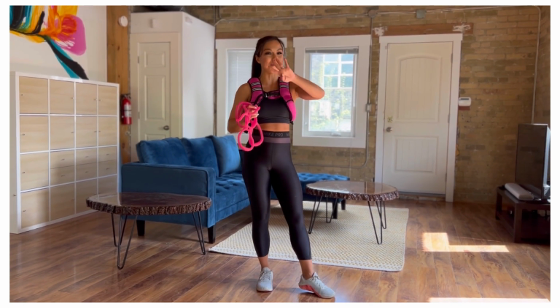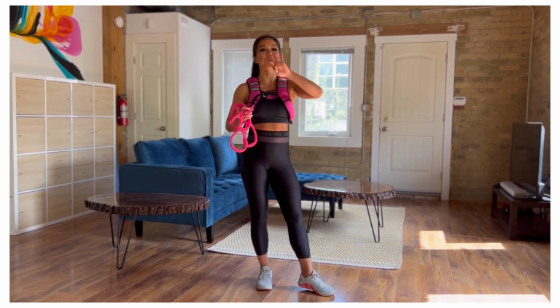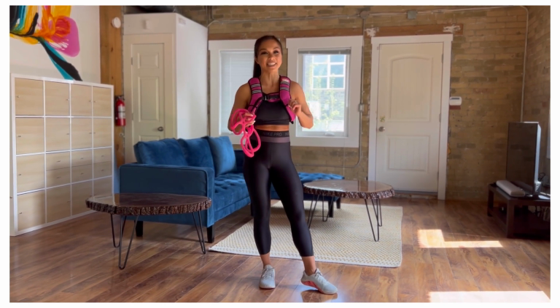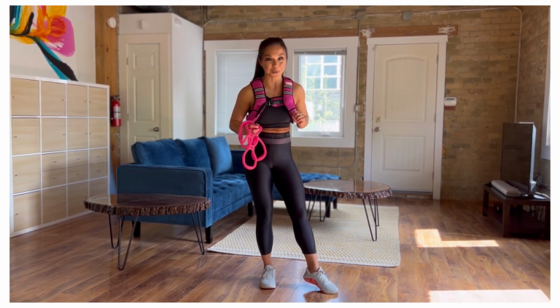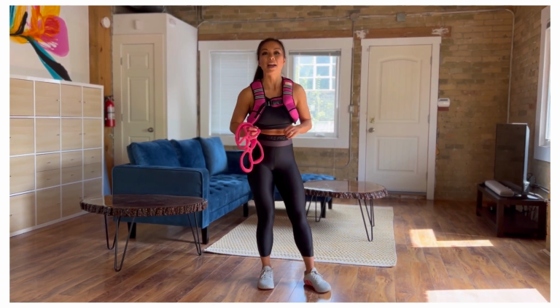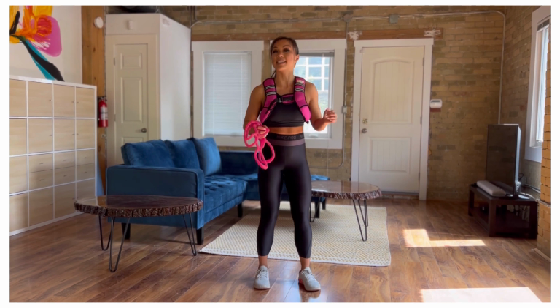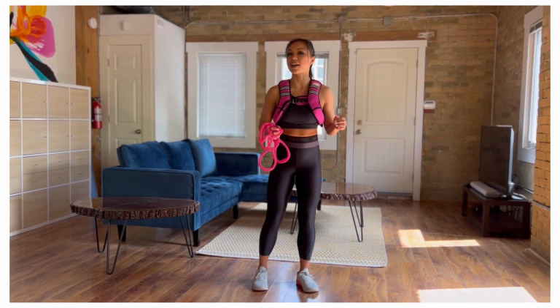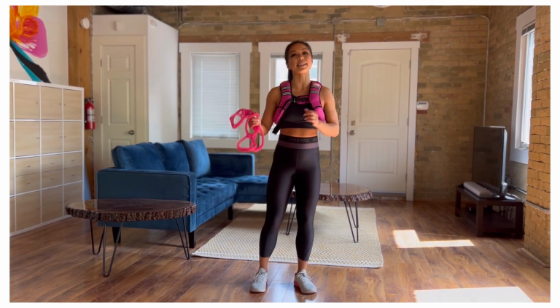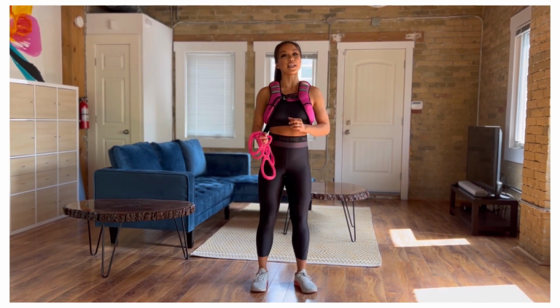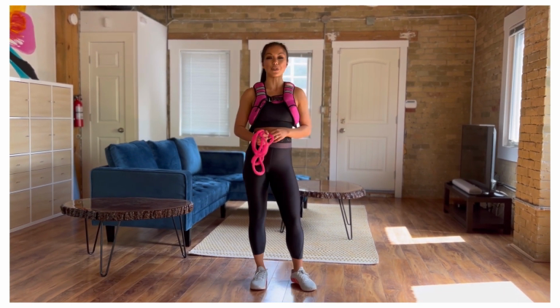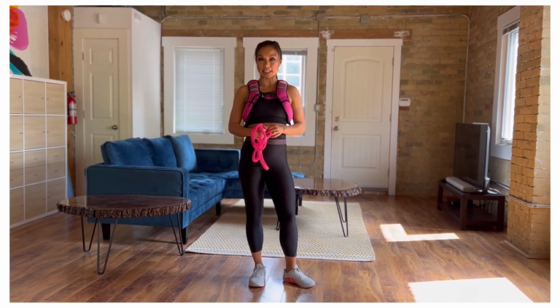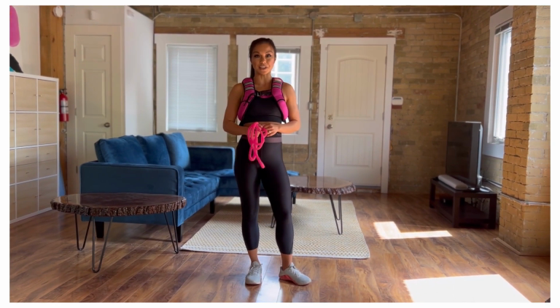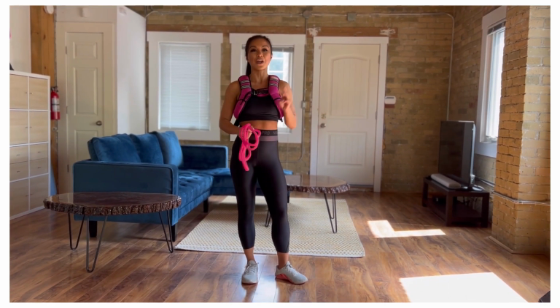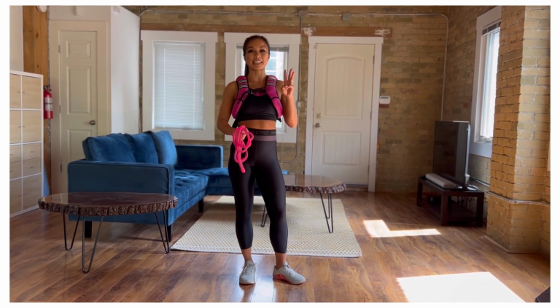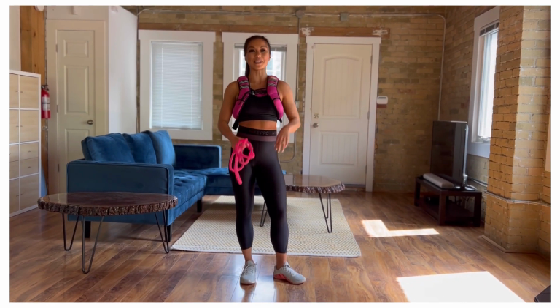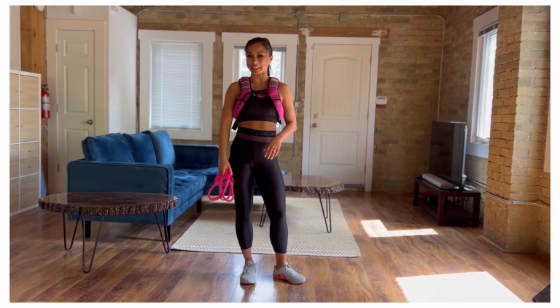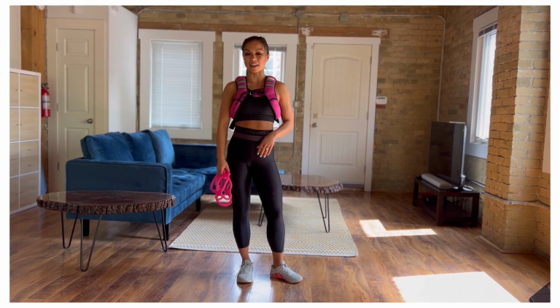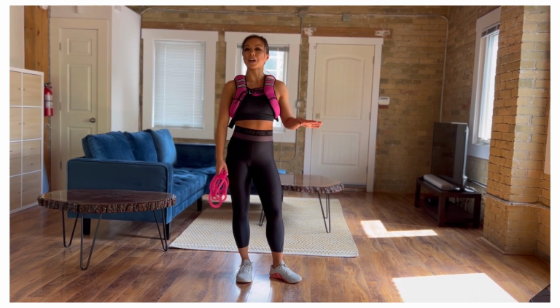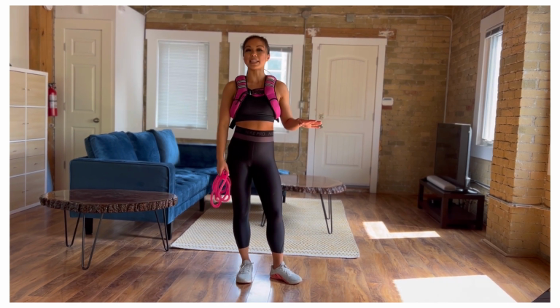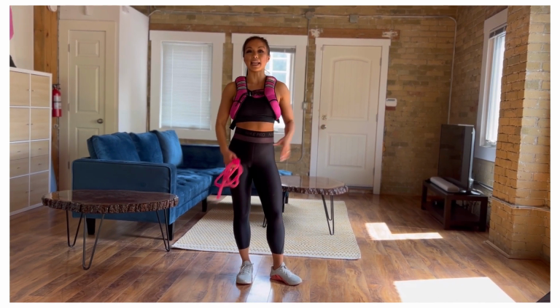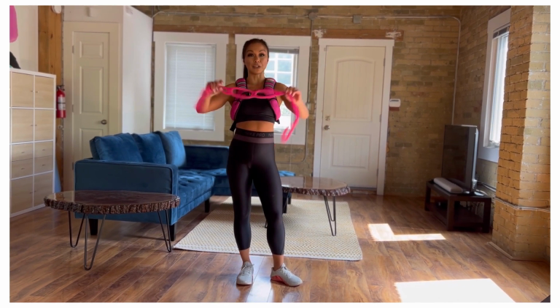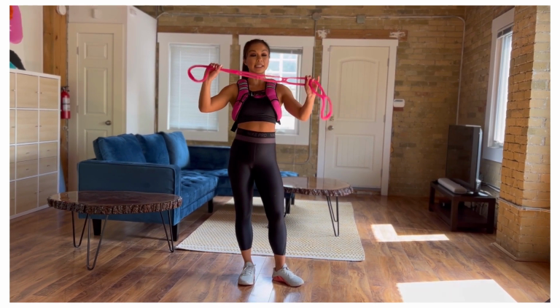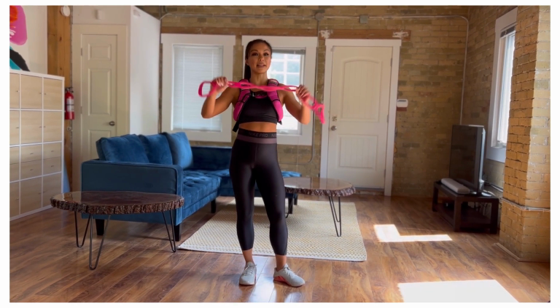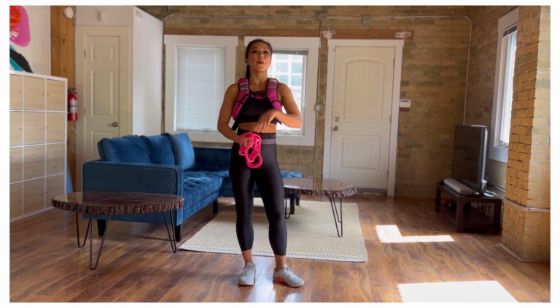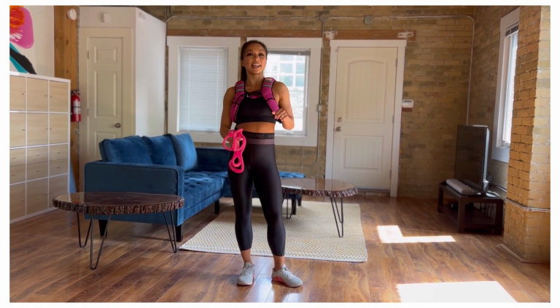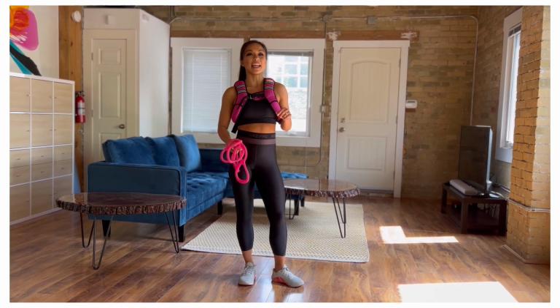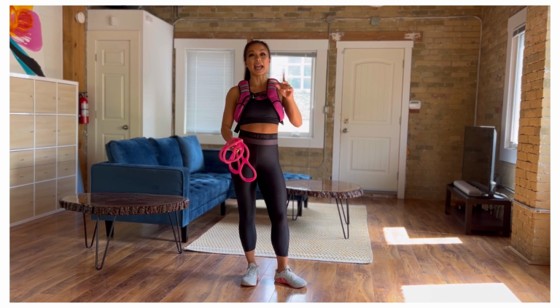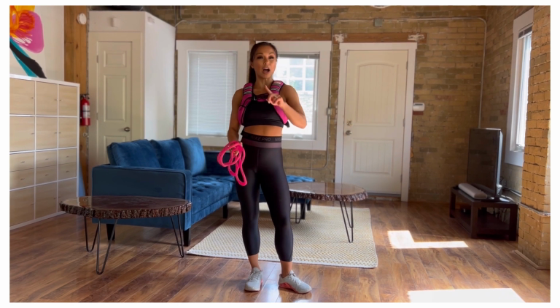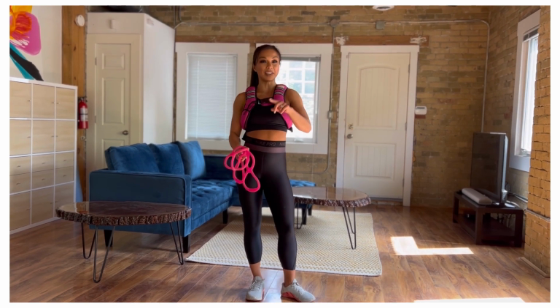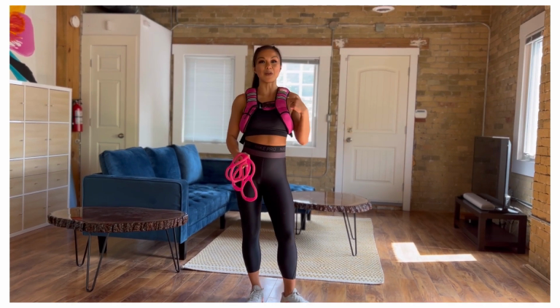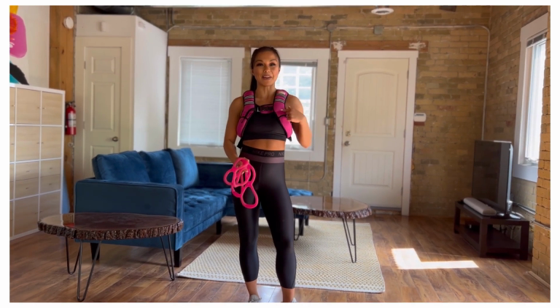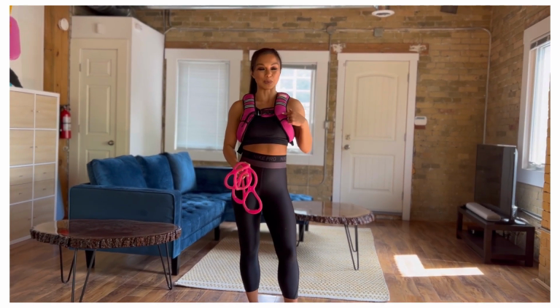We have four movements to get through — 50 seconds on, 10 seconds to transition between each exercise, three sets total, 12 minutes of fun. All you're going to need today is a long resistance band, your body, your A-game, and optionally you can always wear a vest as well.